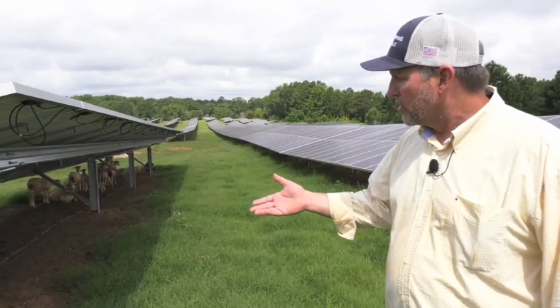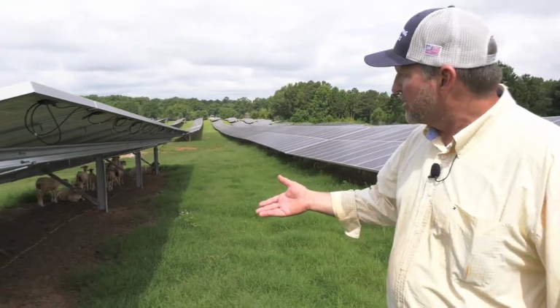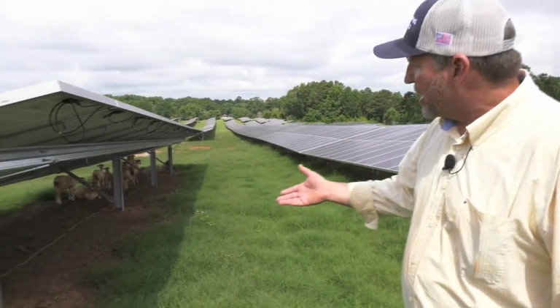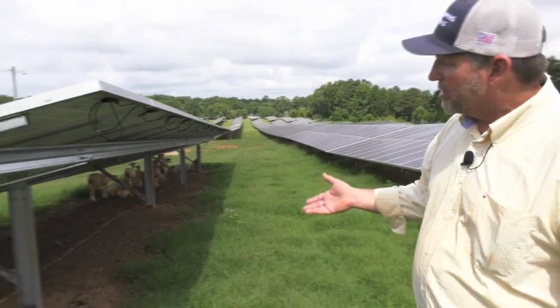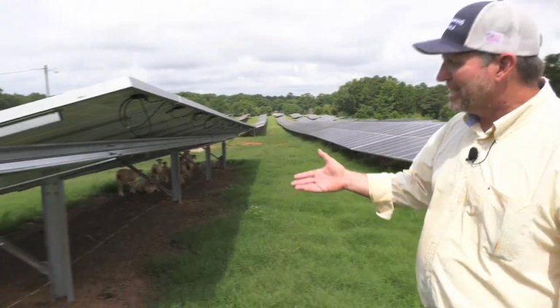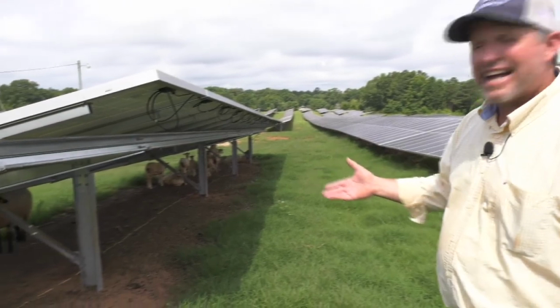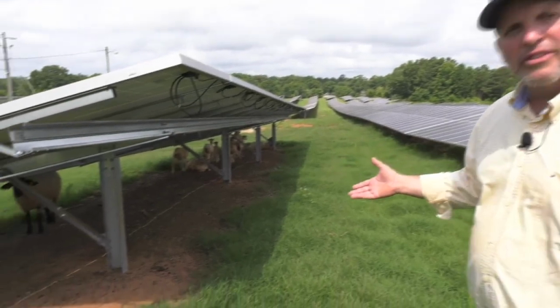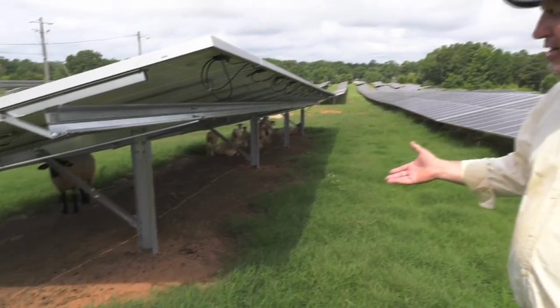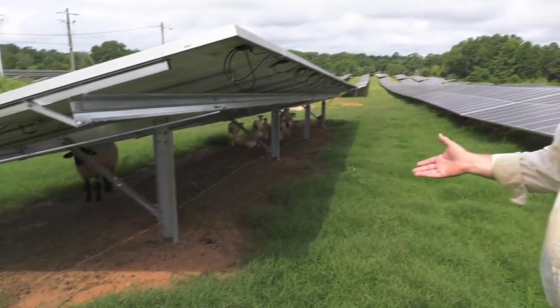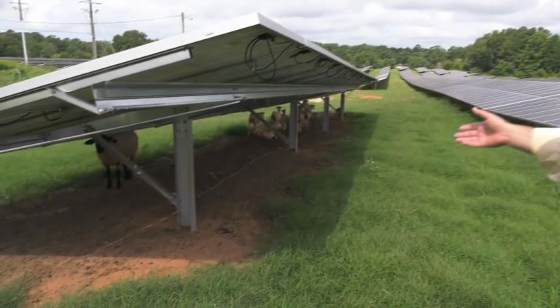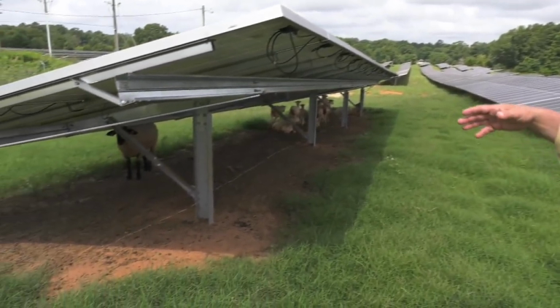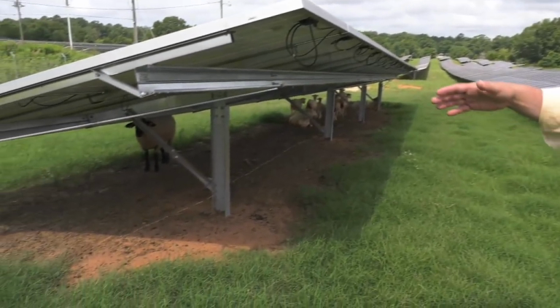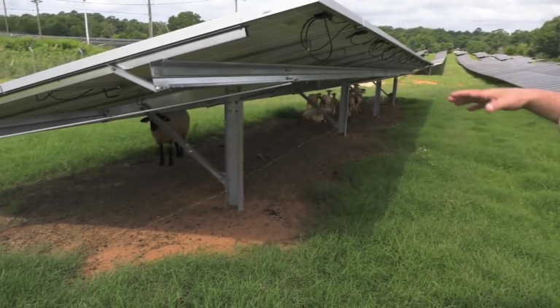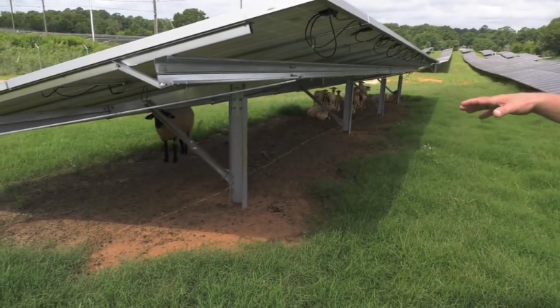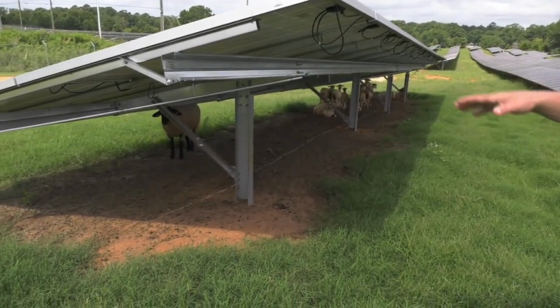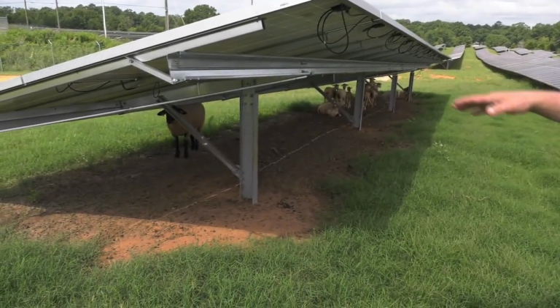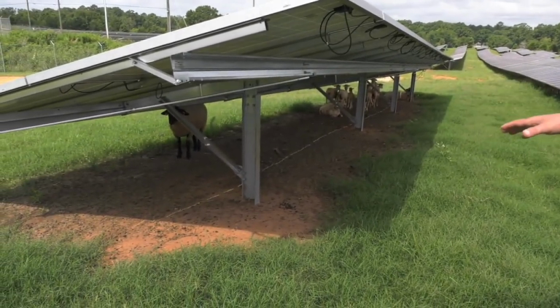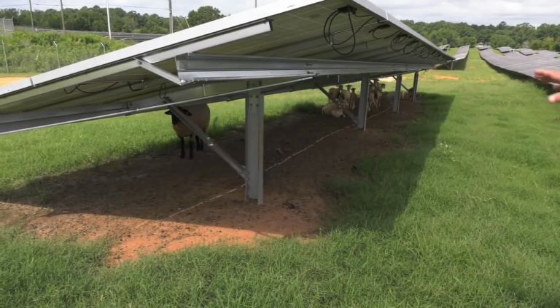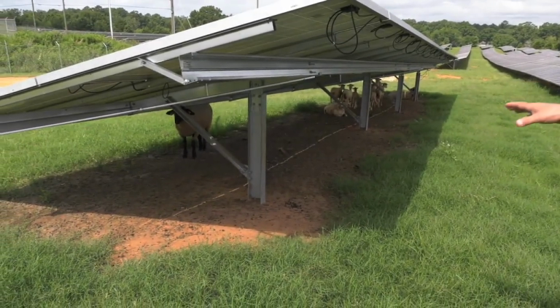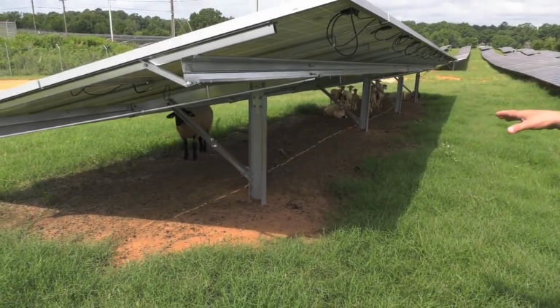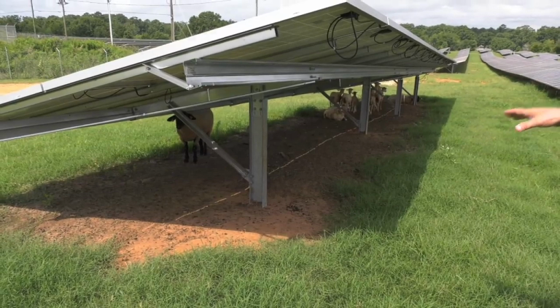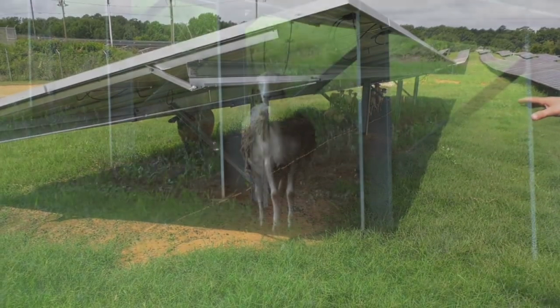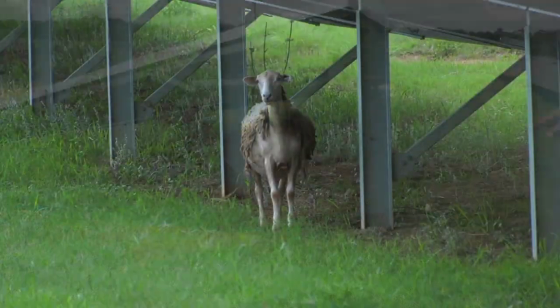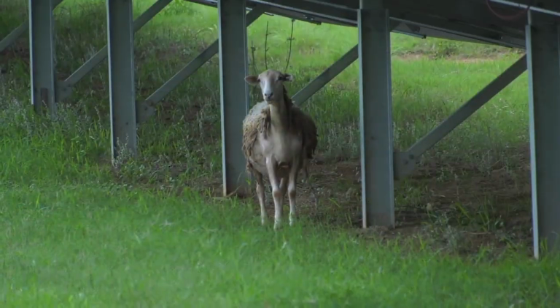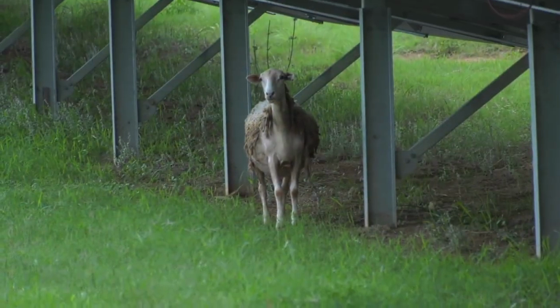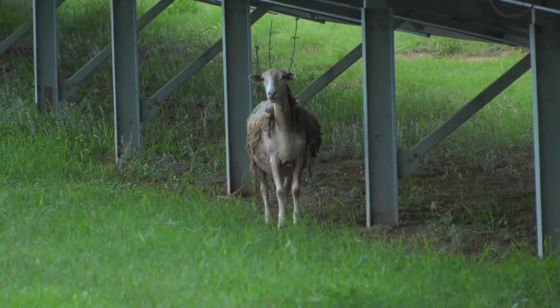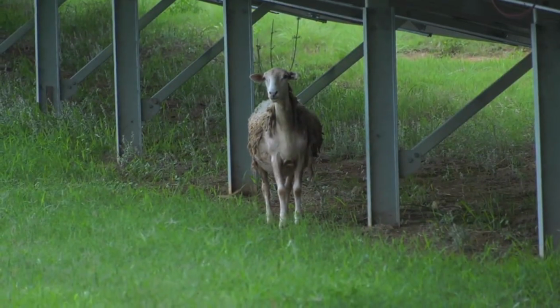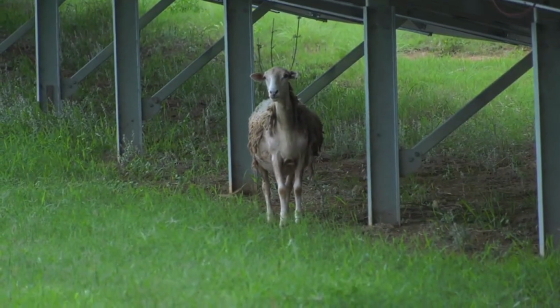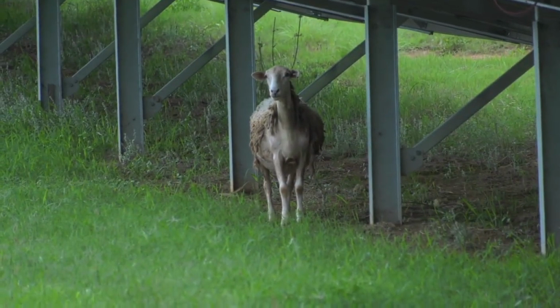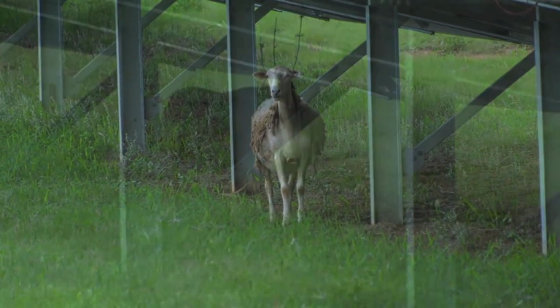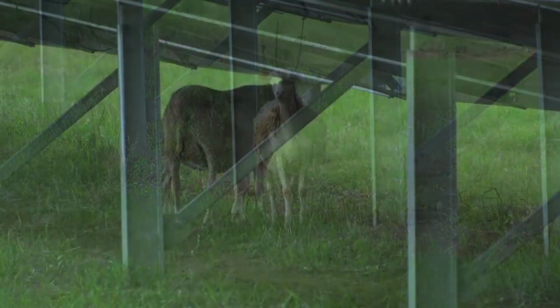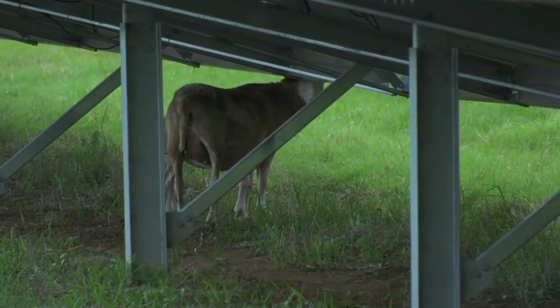If you'll look under this panel, they're doing exactly what they need to do. During the heat of the day, you have a shadow, and that's where they graze. It's almost a defined line, and they also sleep under there.